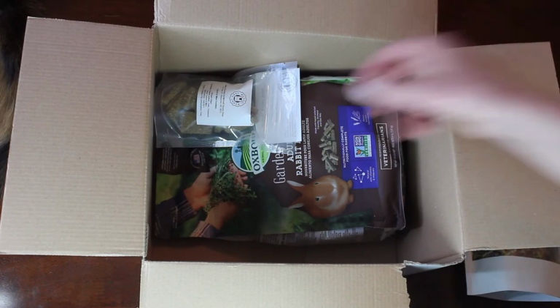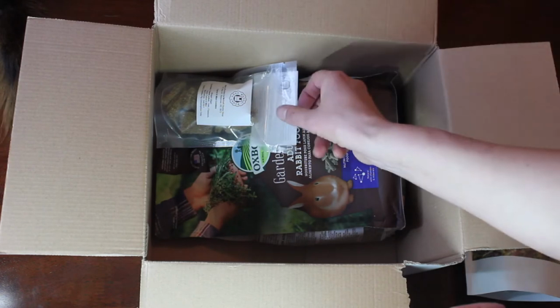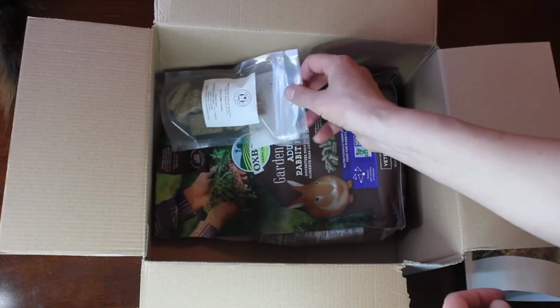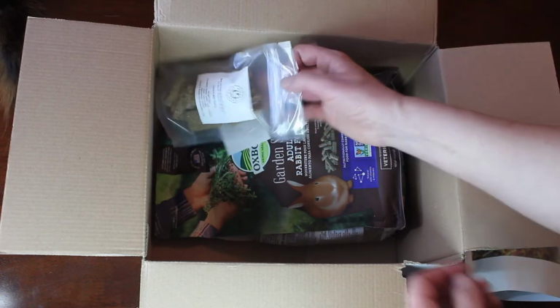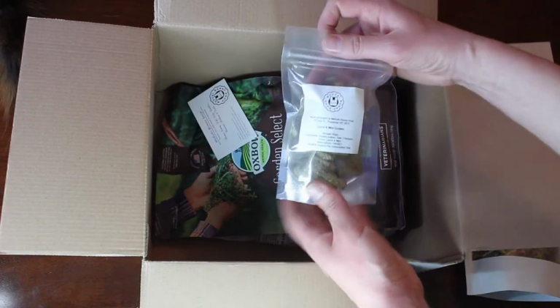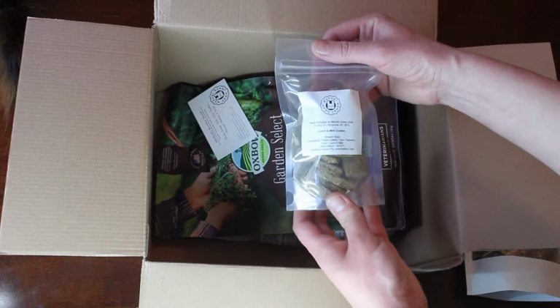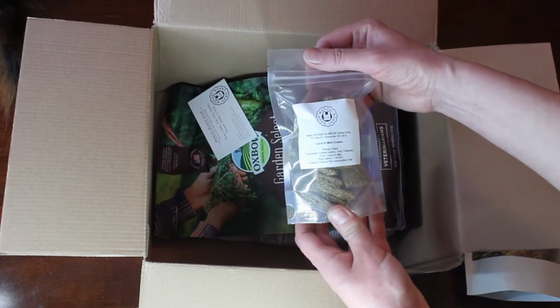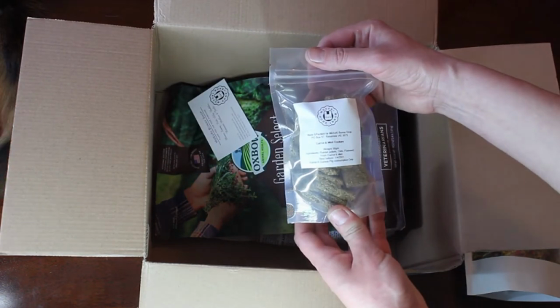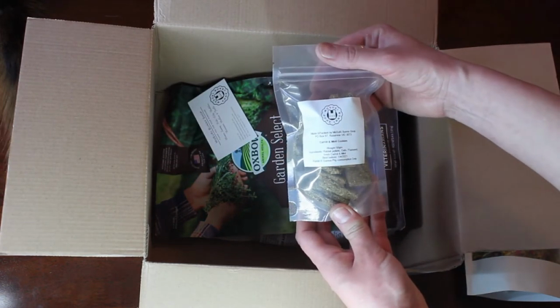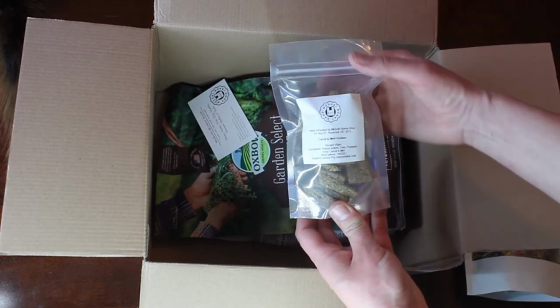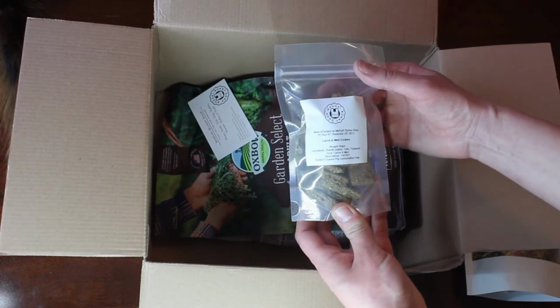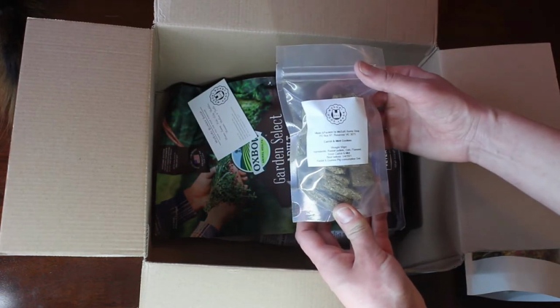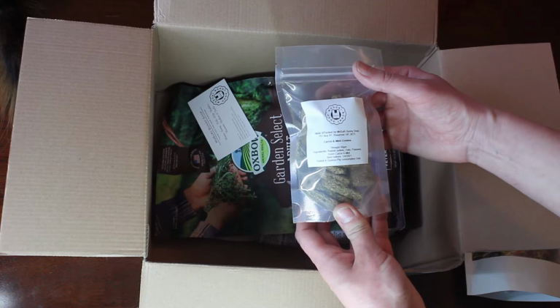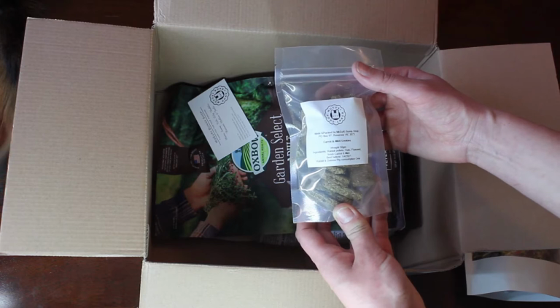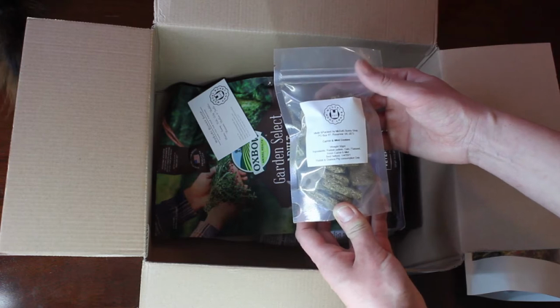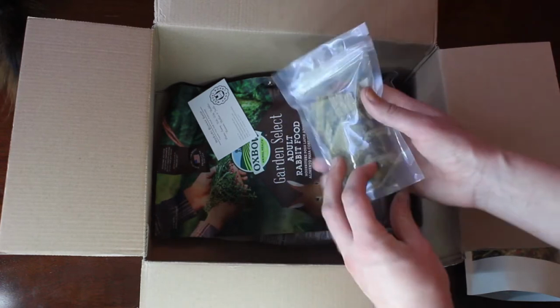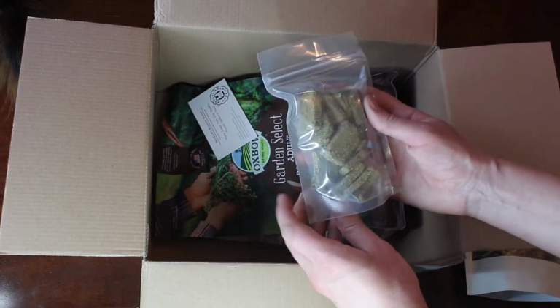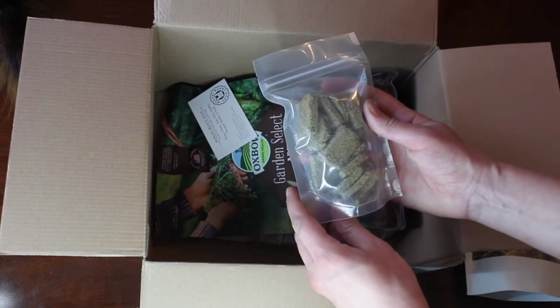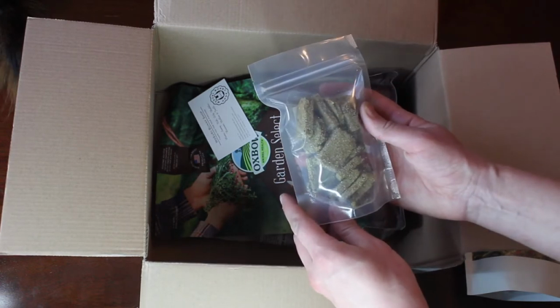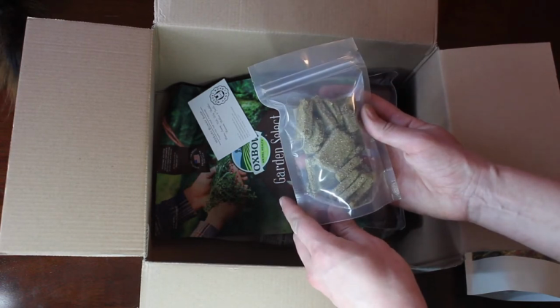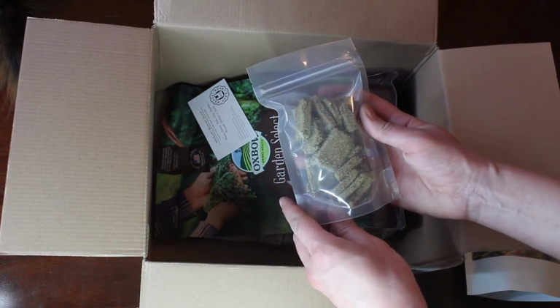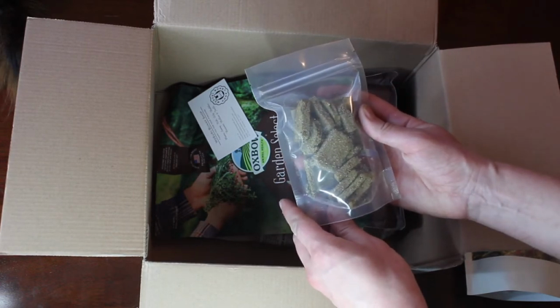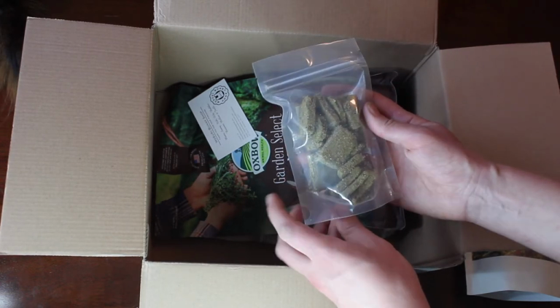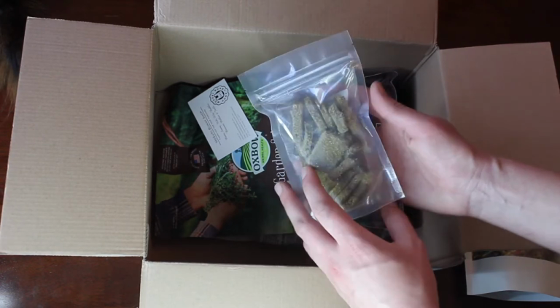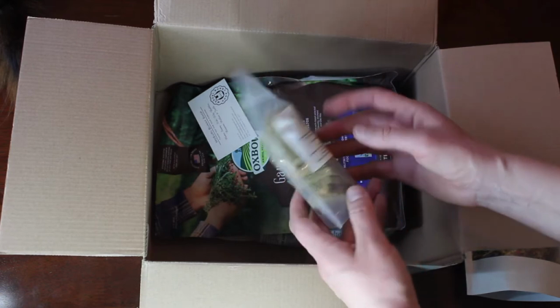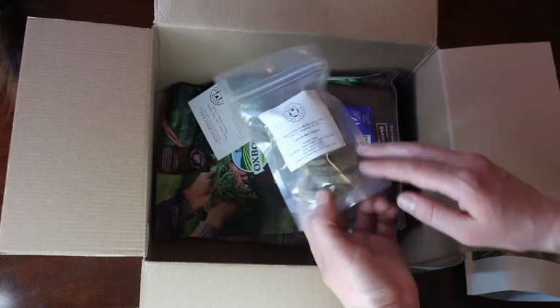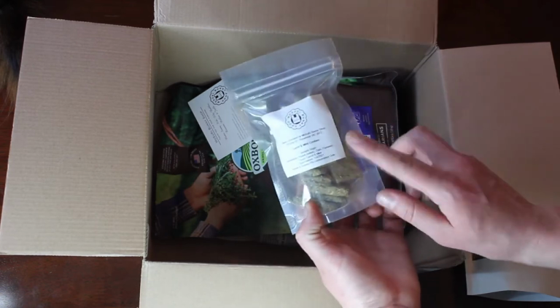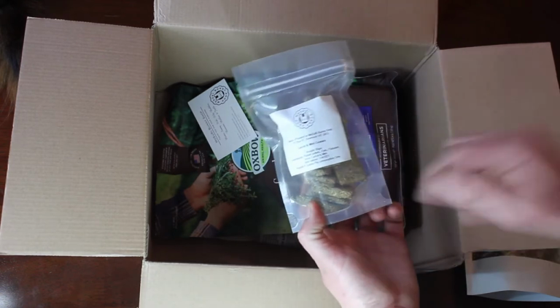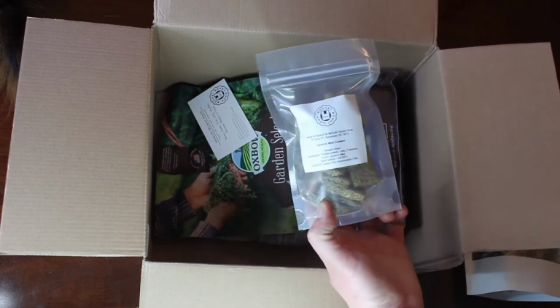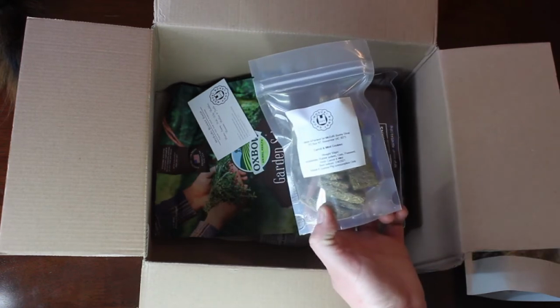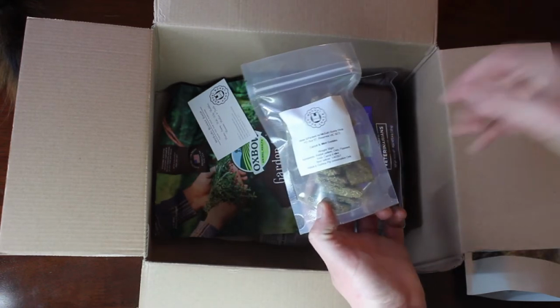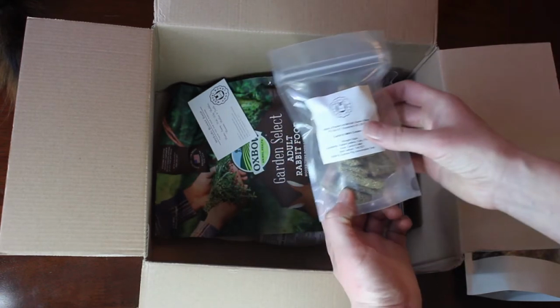Then we have some Carrot and Mint Cookies. They are going to love those — they haven't had any treats for a really long time. We ran out quite some time ago.